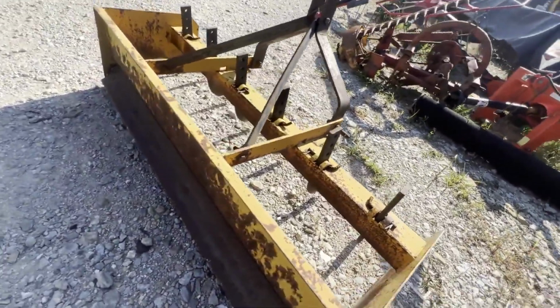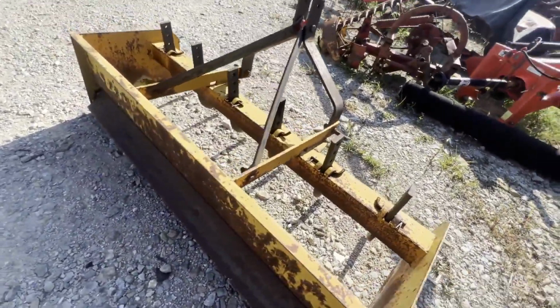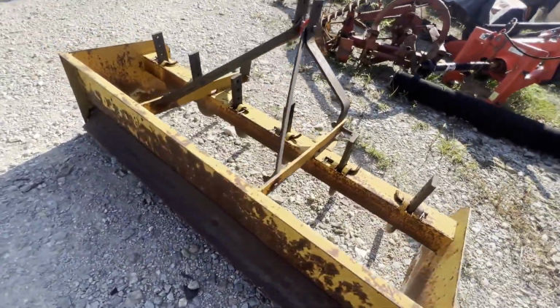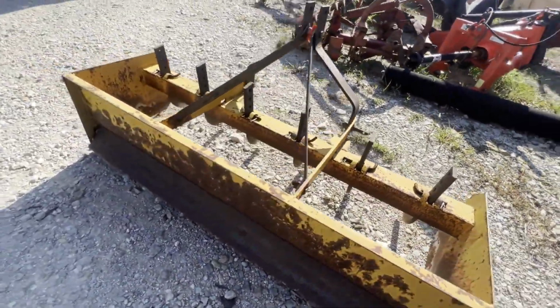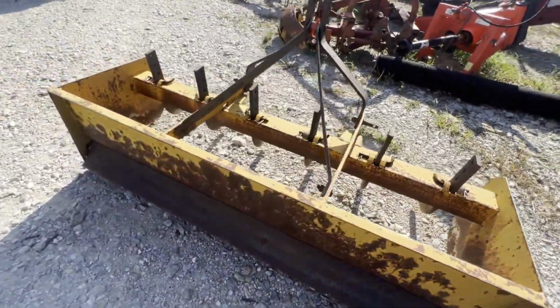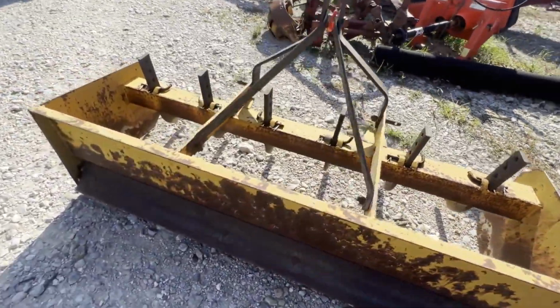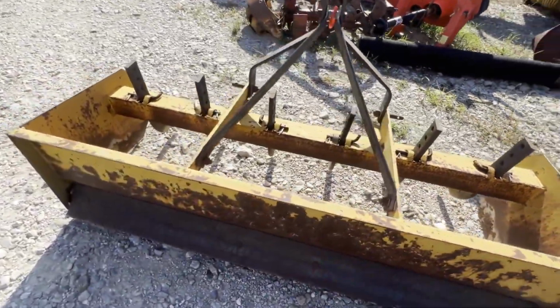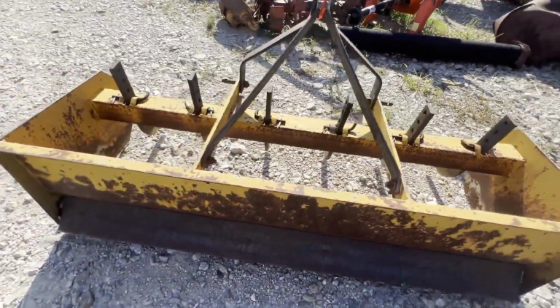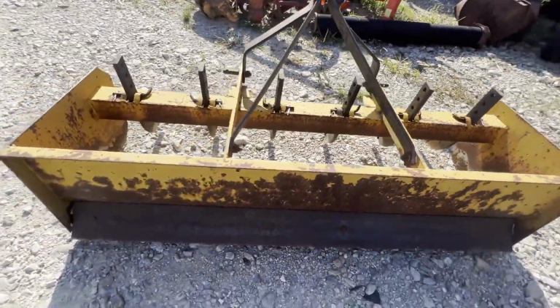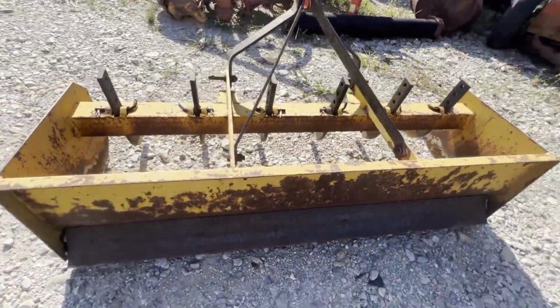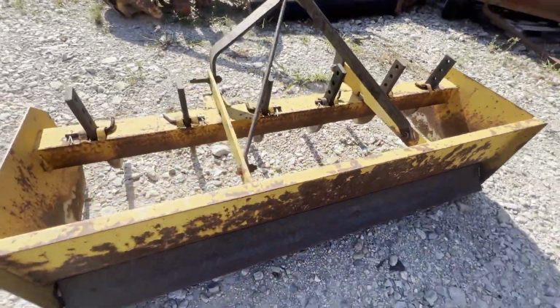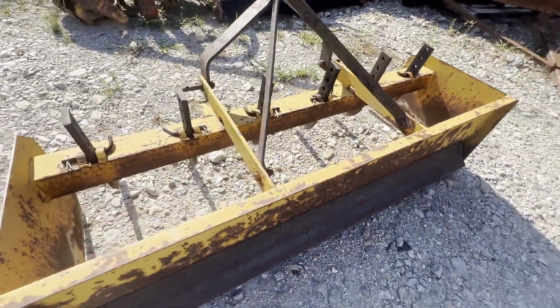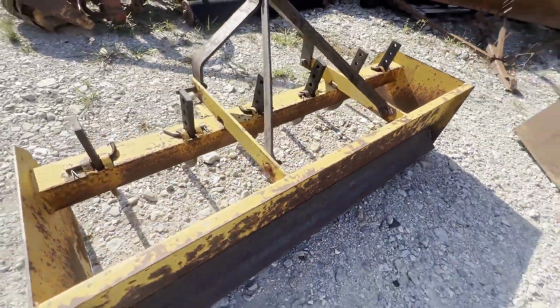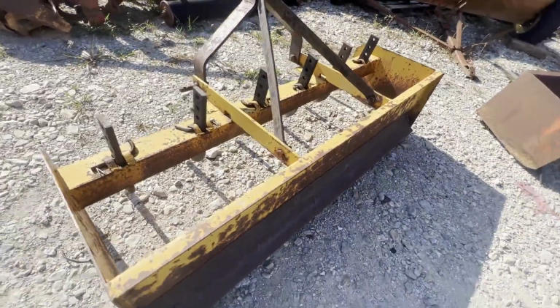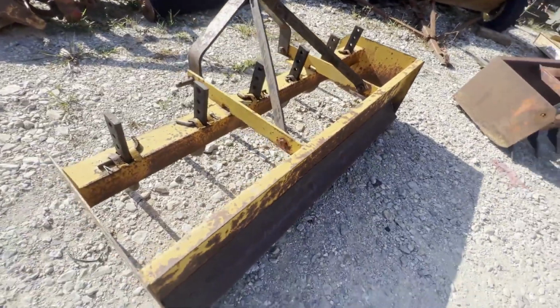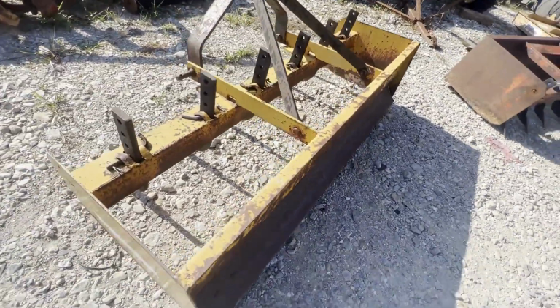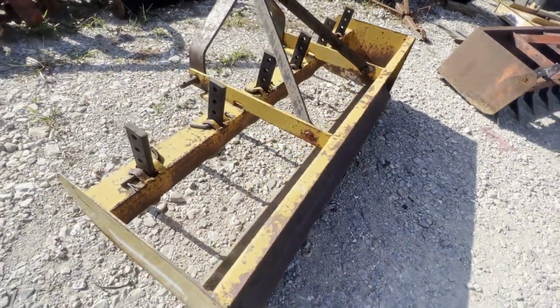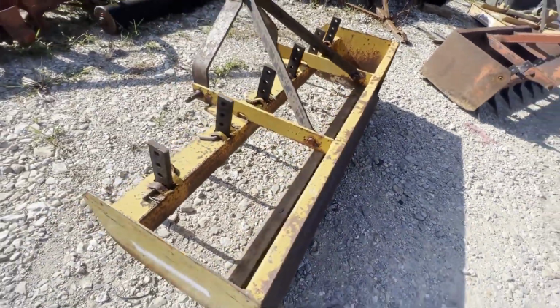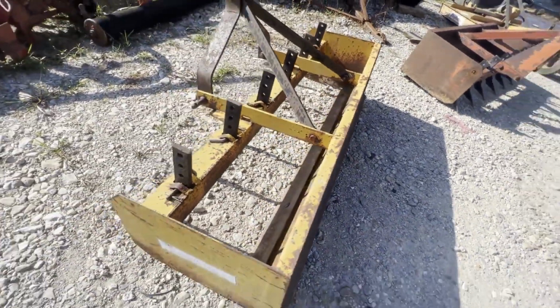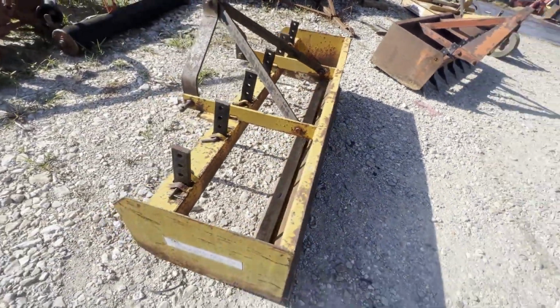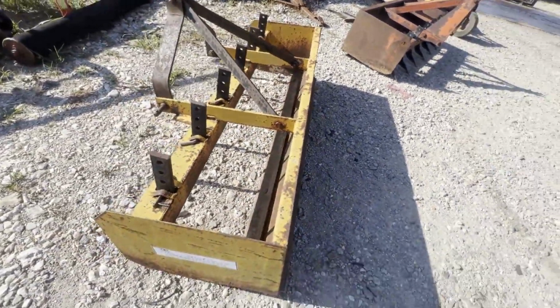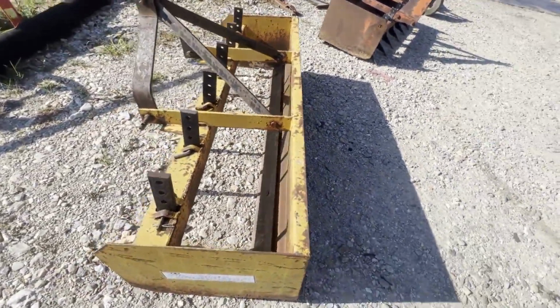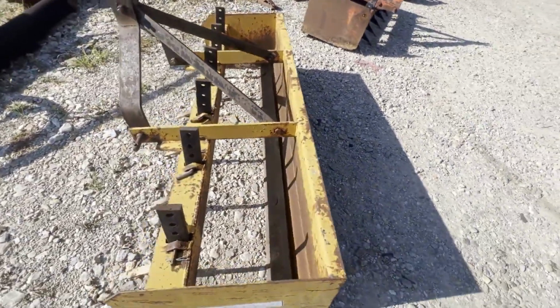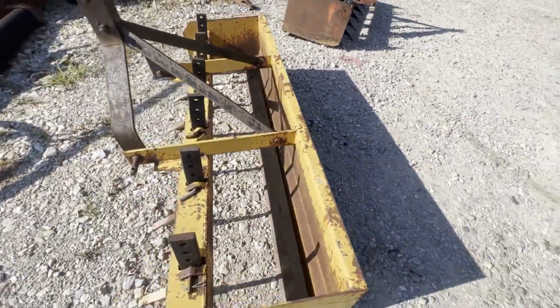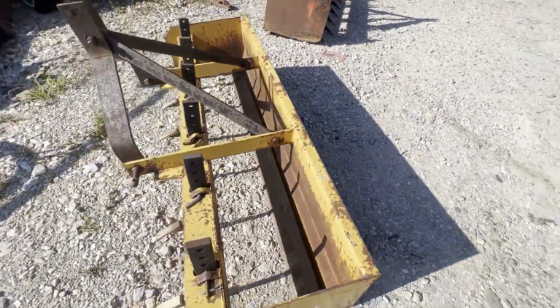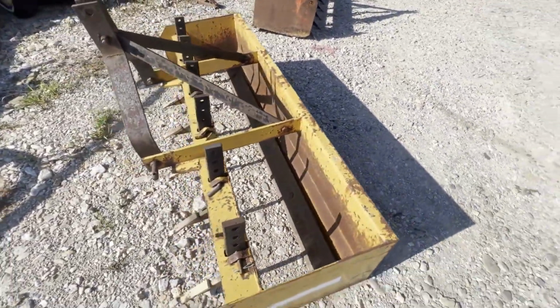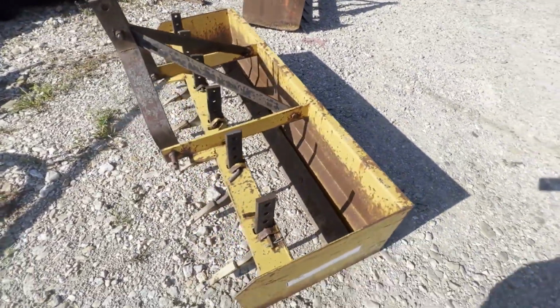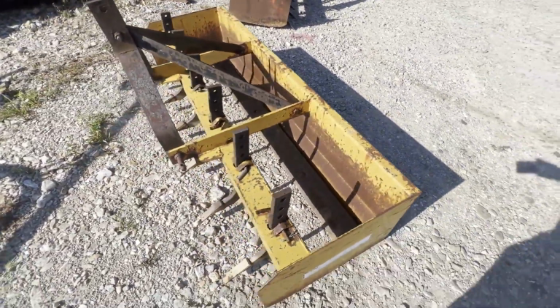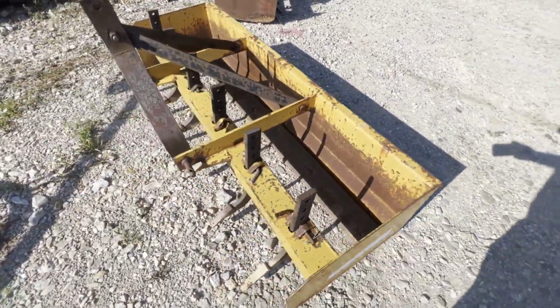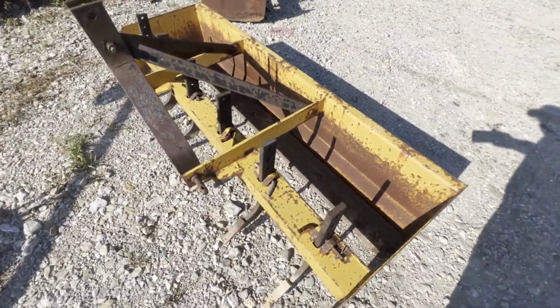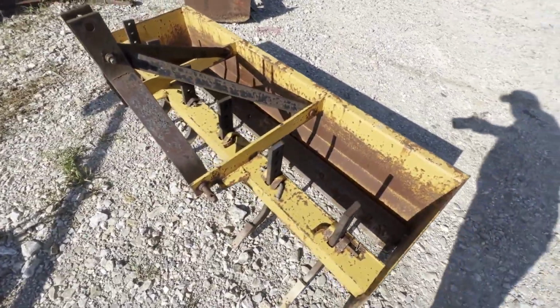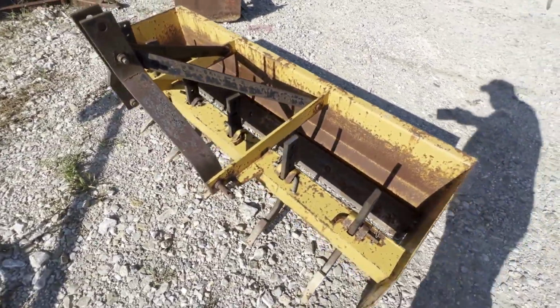Both edges looked to be in real good shape. I think you'd have a lot of life left there. Real good looking blade — hasn't been used too much, I don't think. We're gonna have it for sale right here. If you guys have any questions, just give us a call.